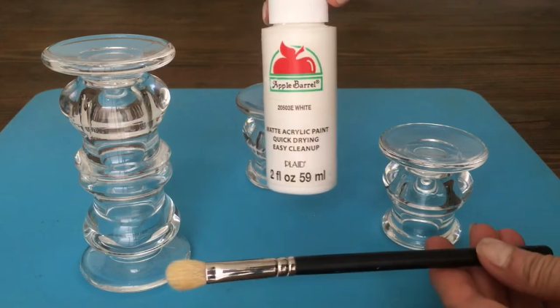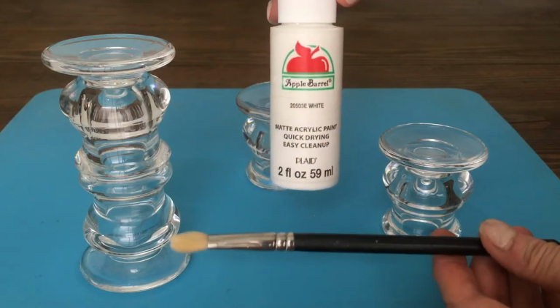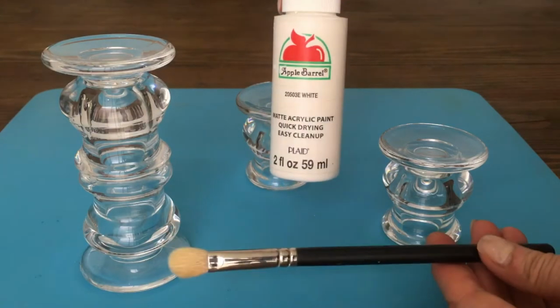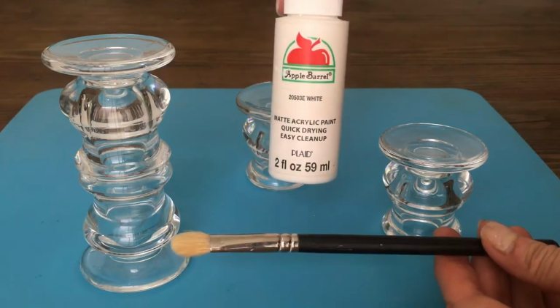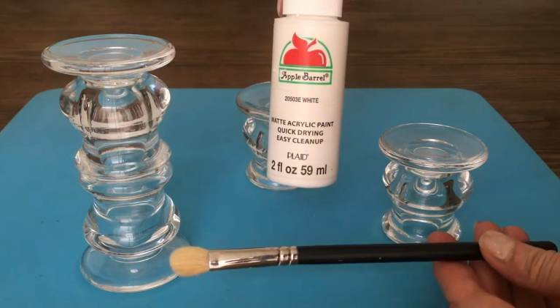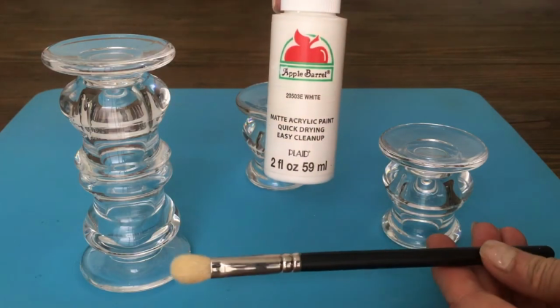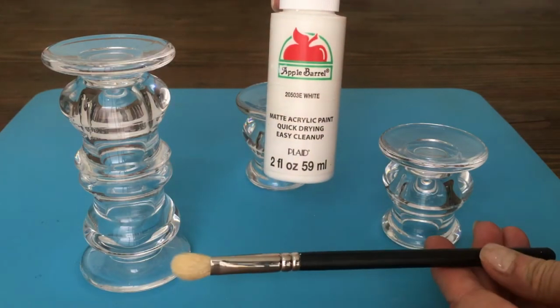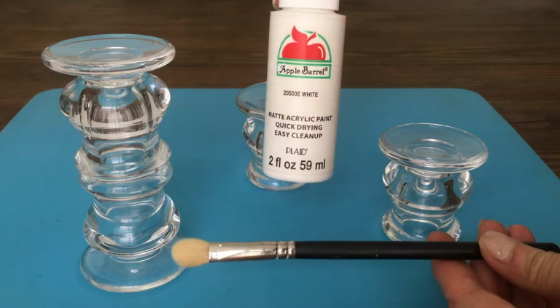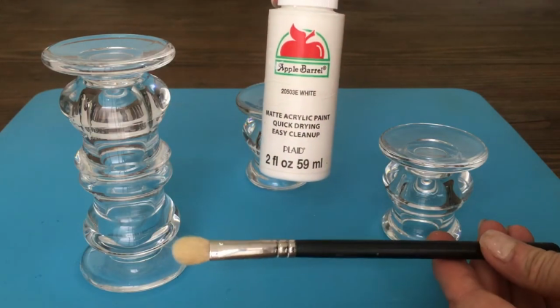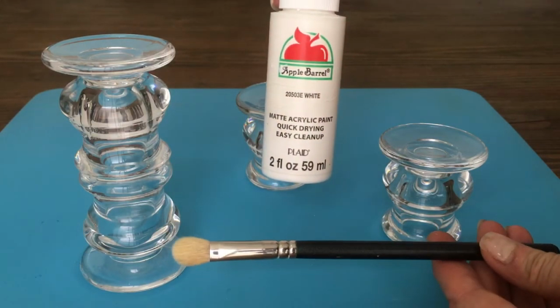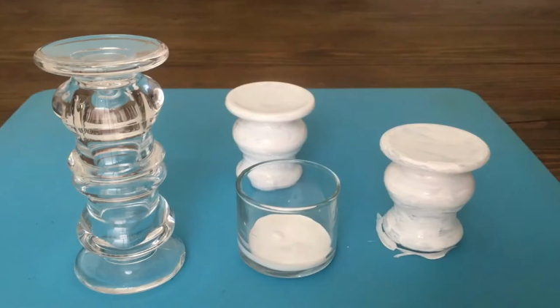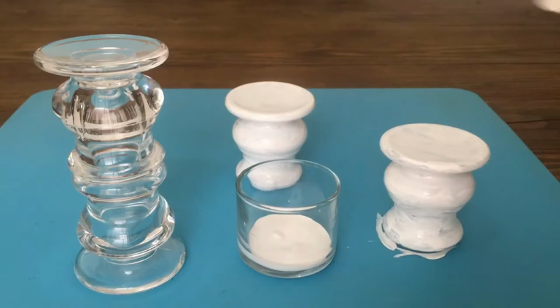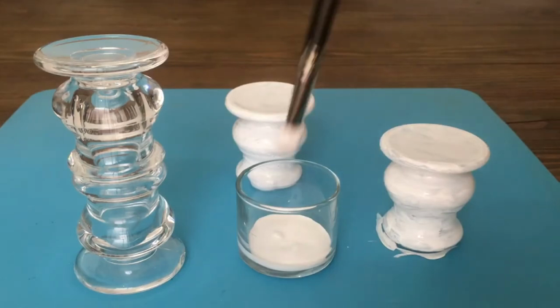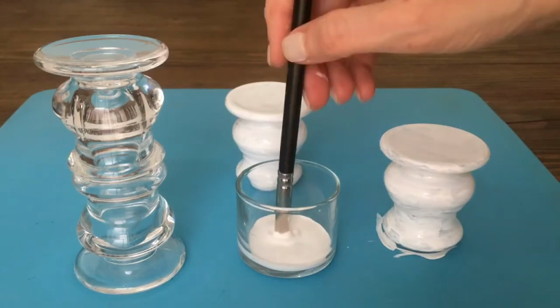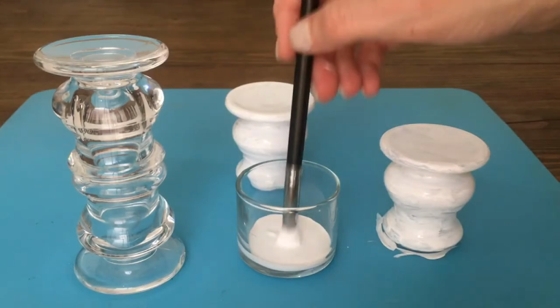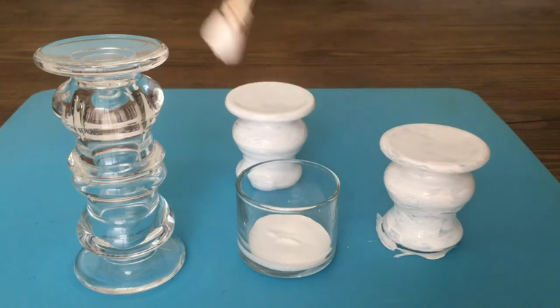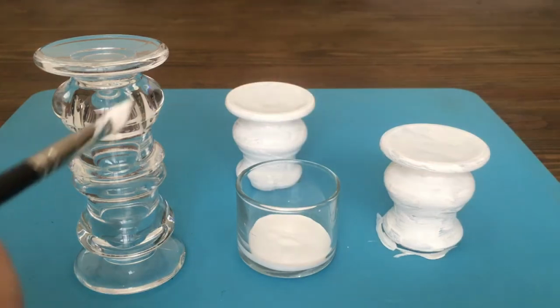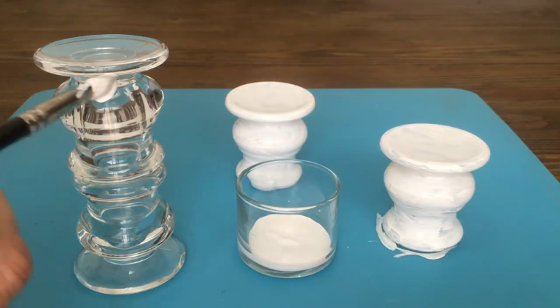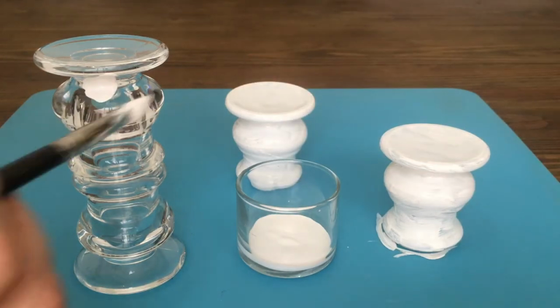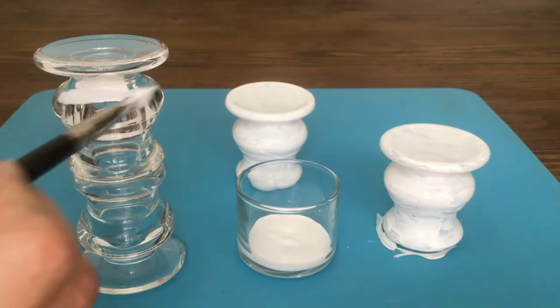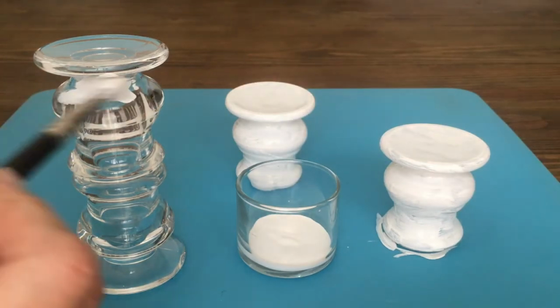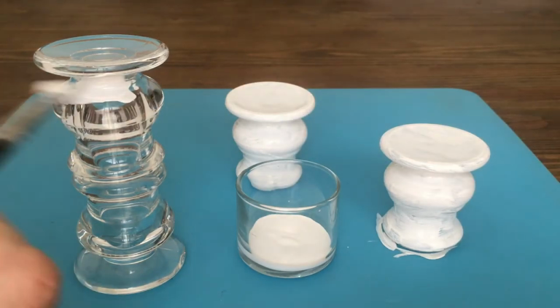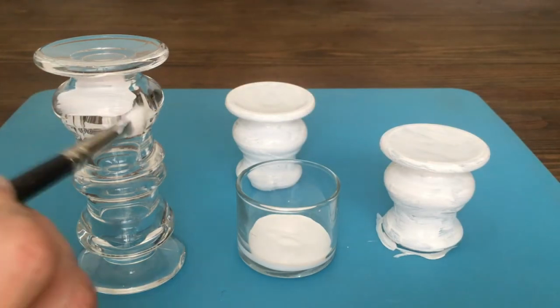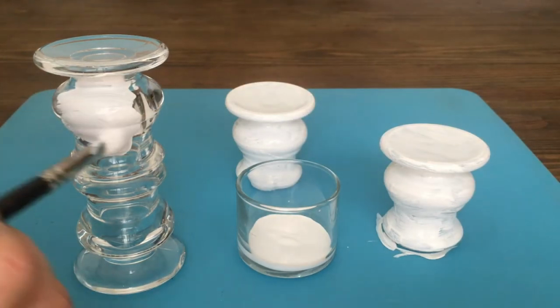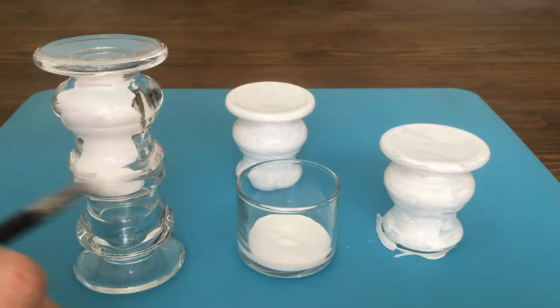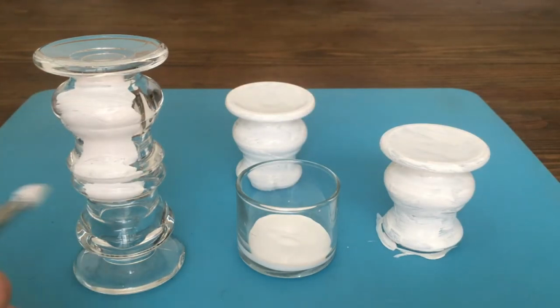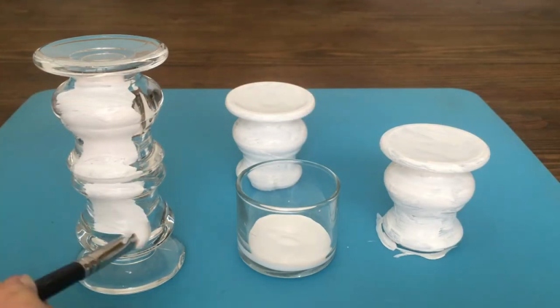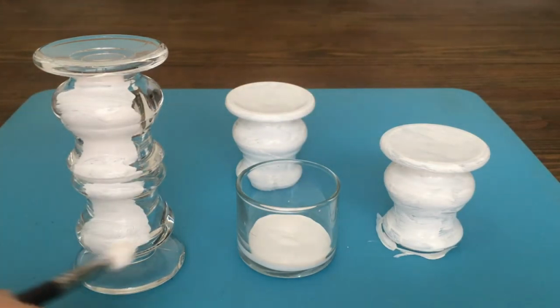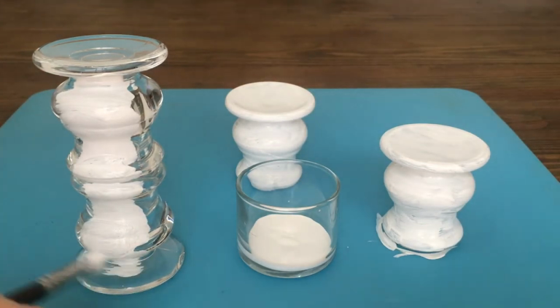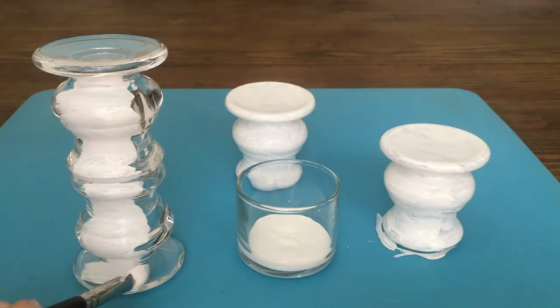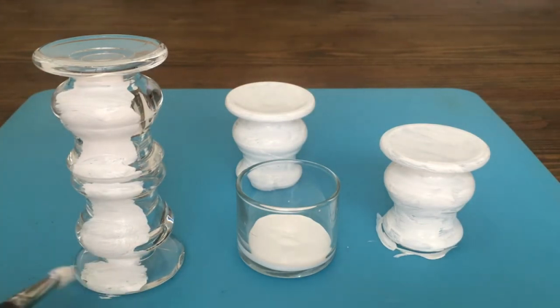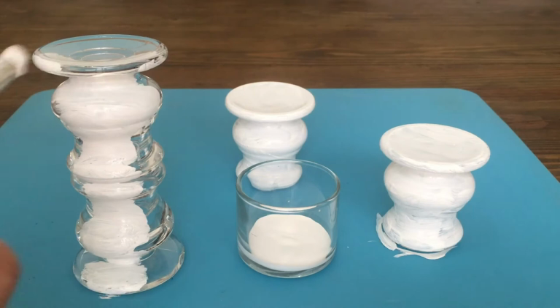I'm going to be painting them using my white acrylic paint. My brush is an eyeshadow brush by the way, and I'm using my blue mat just to protect my area. Feel free to use spray paint if you prefer, but I prefer to paint them like this, giving them a few coats.